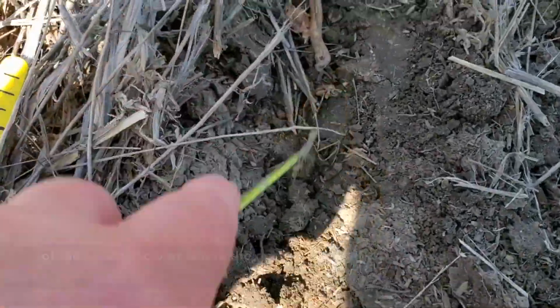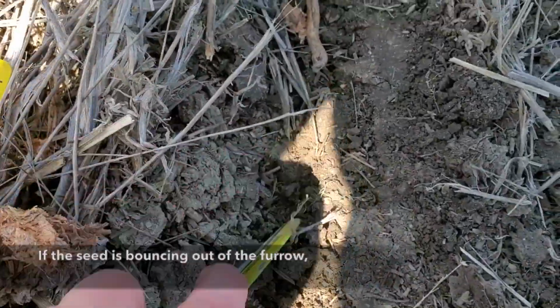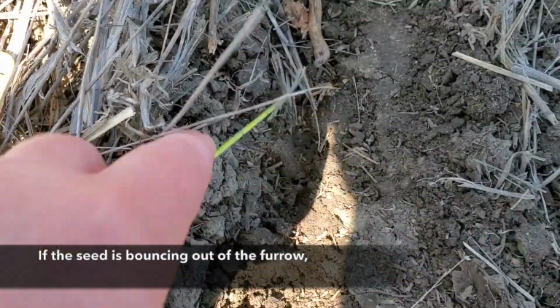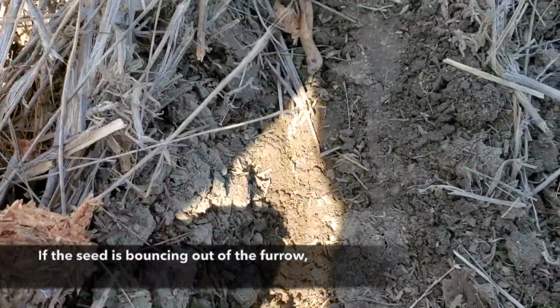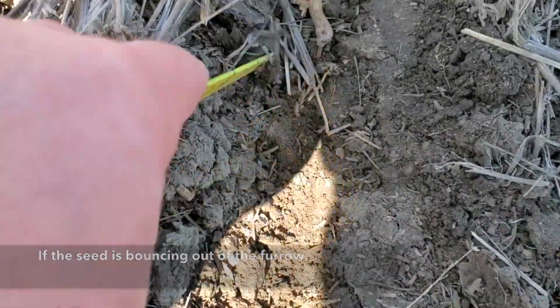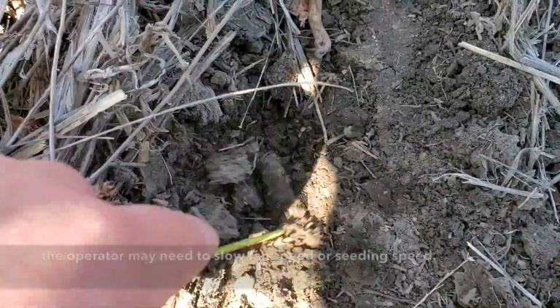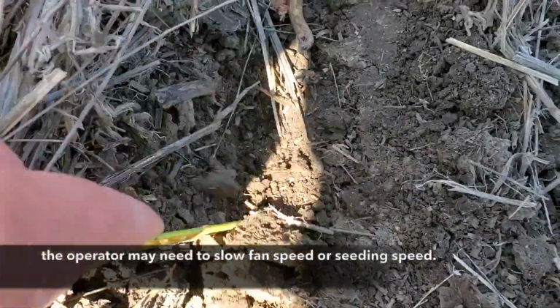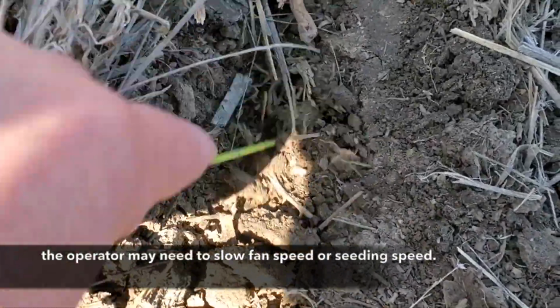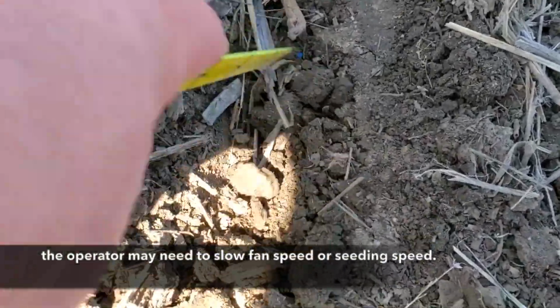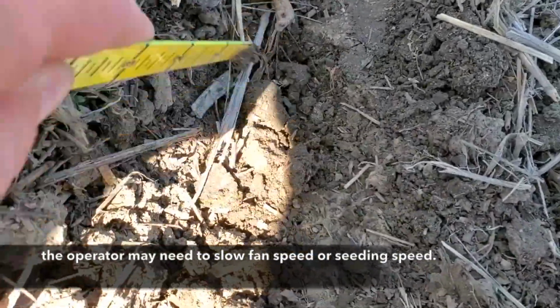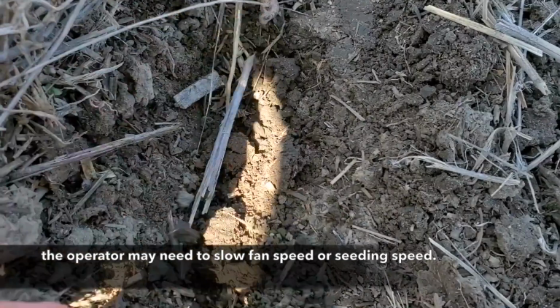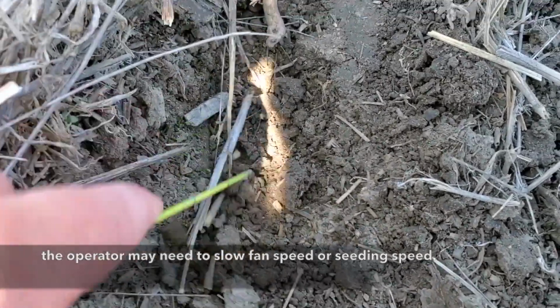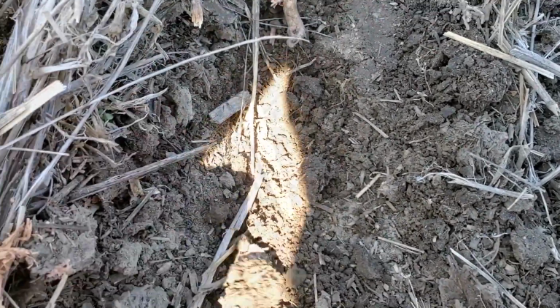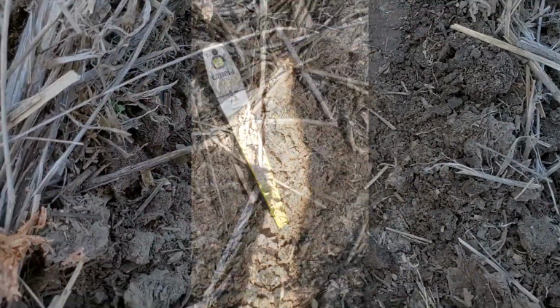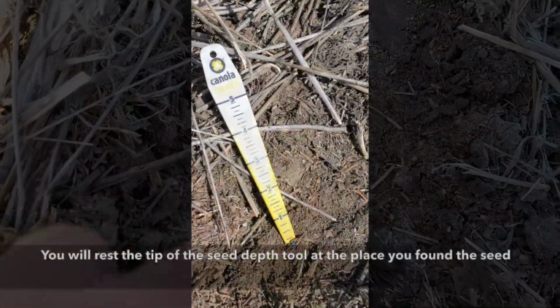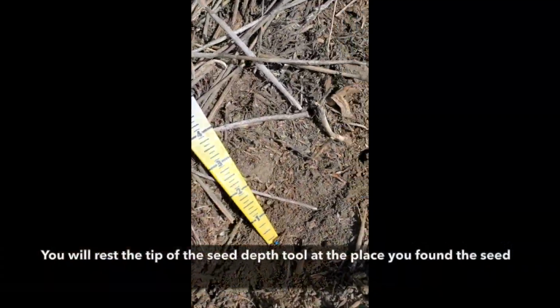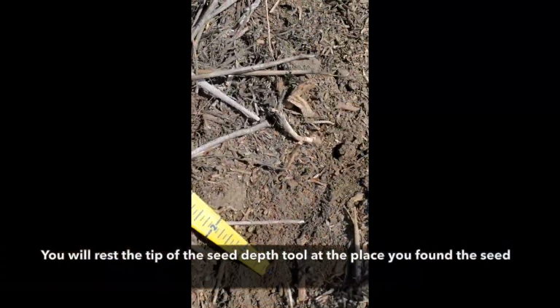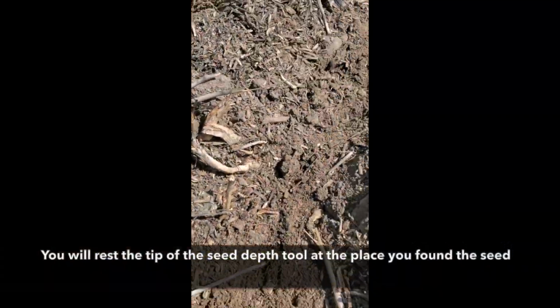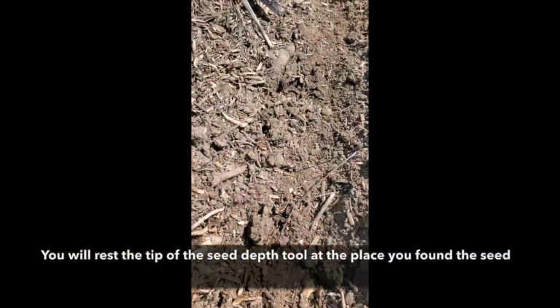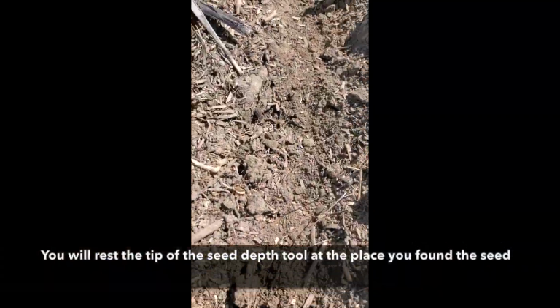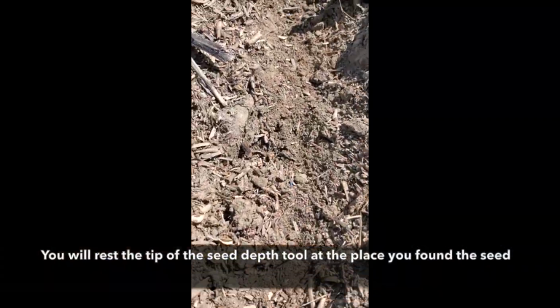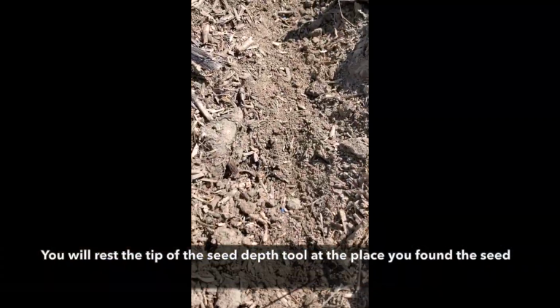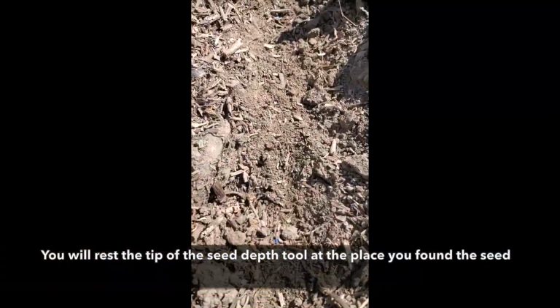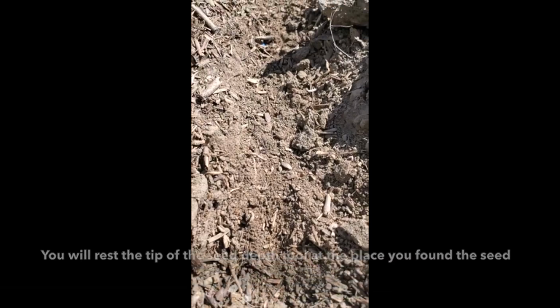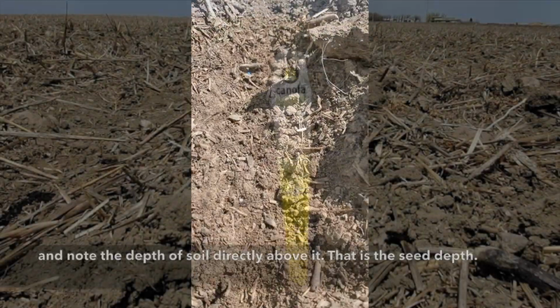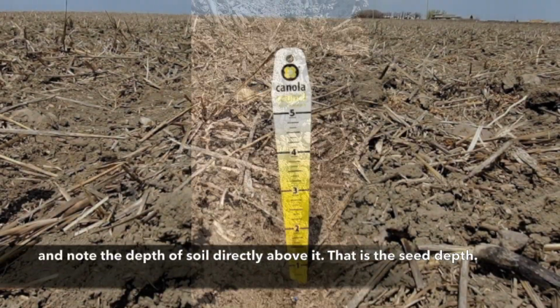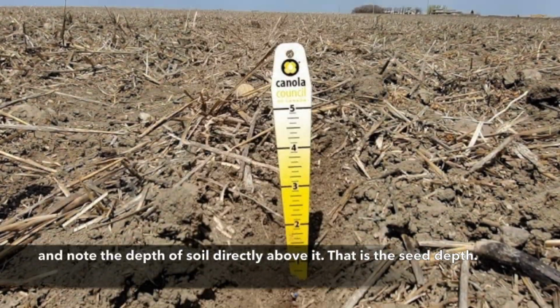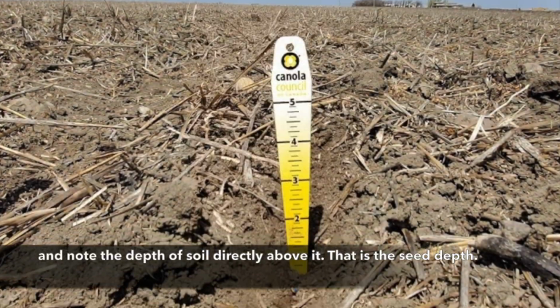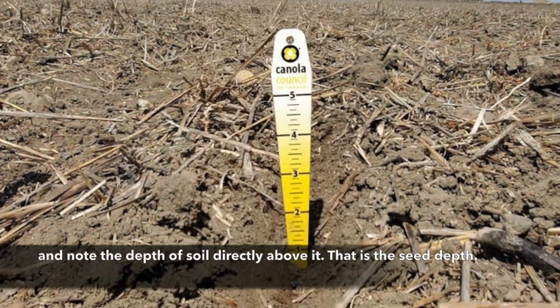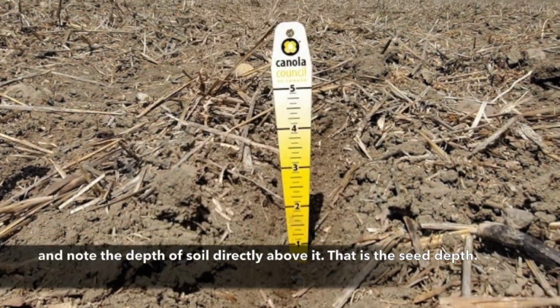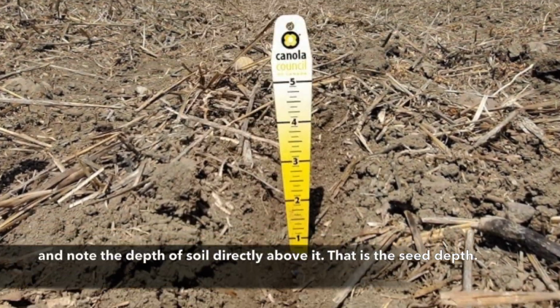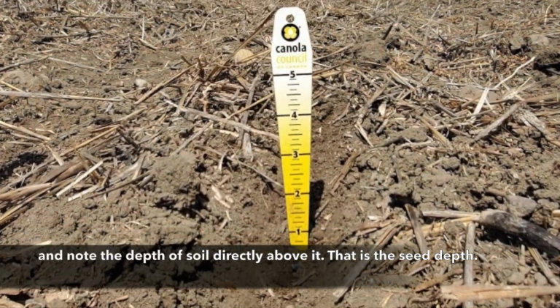If the seed is bouncing out of the furrow, then the operator might need to slow down their fan speed or seeding speed. Rest the tip of the seed depth tool at the place where you found the seed and then note the depth of soil directly above it. That's the seed depth.